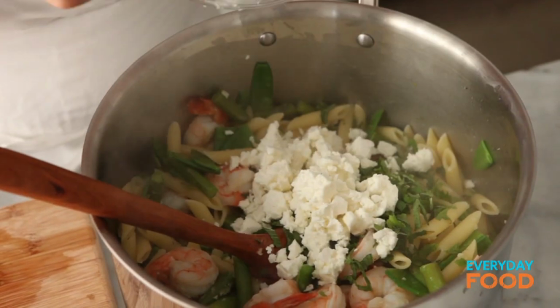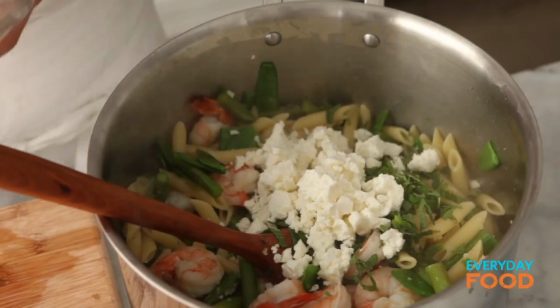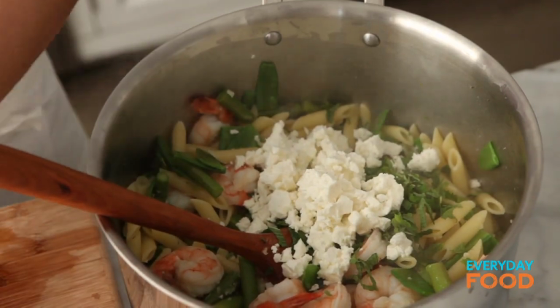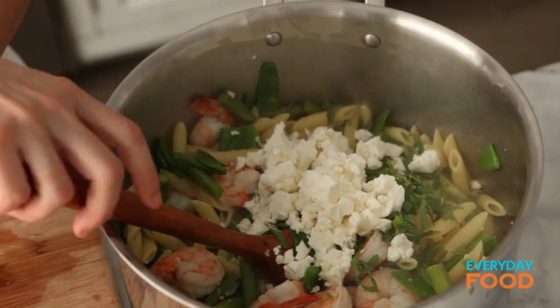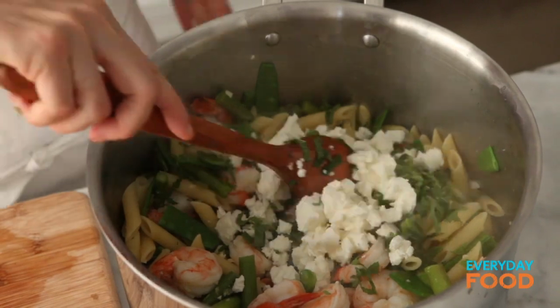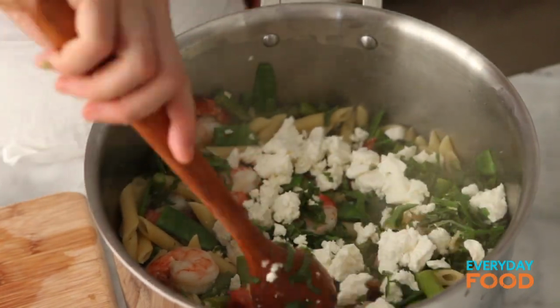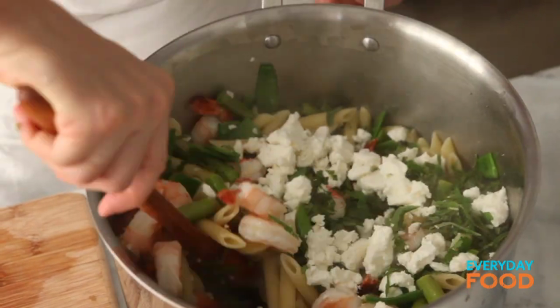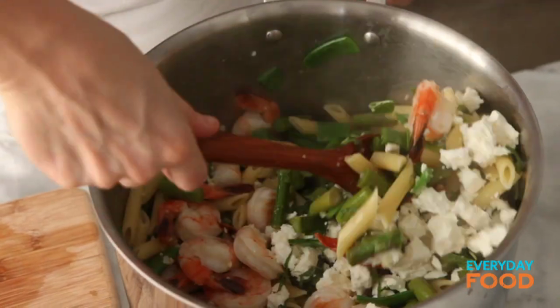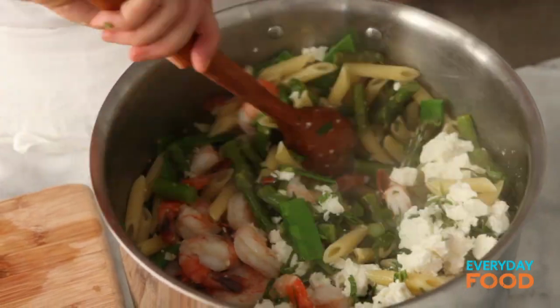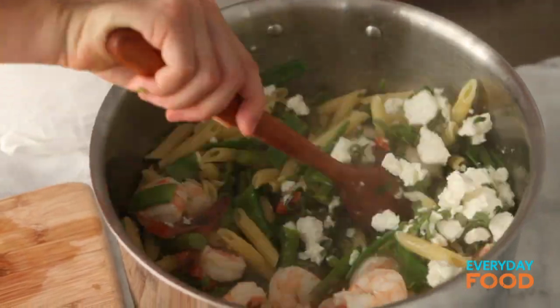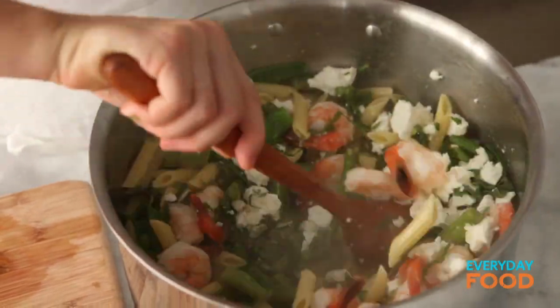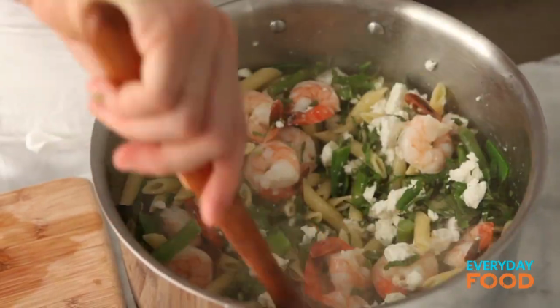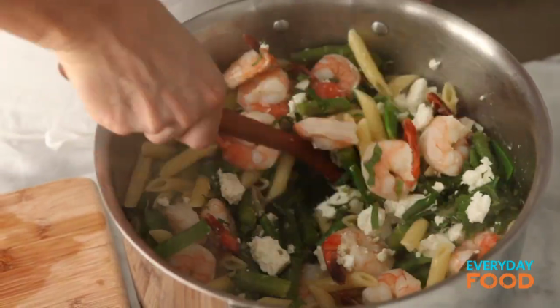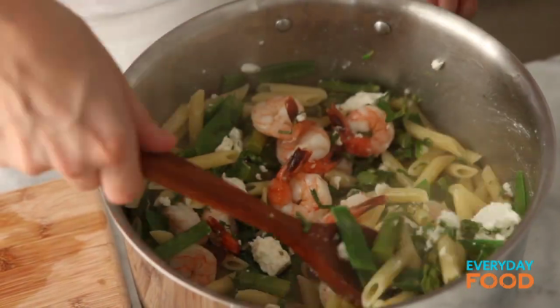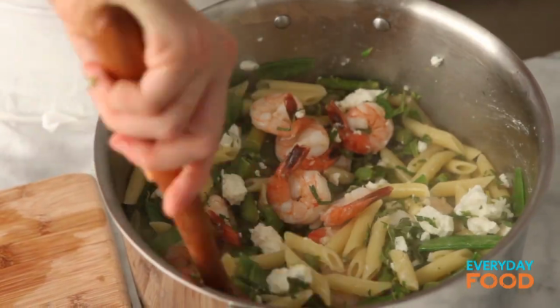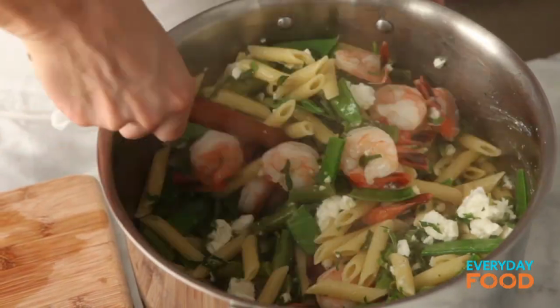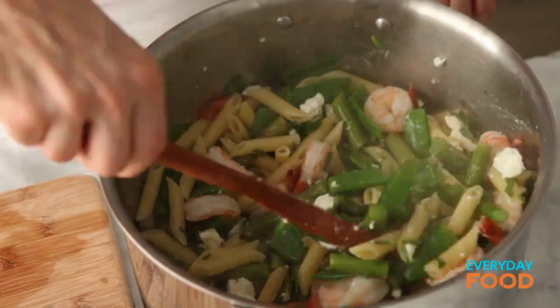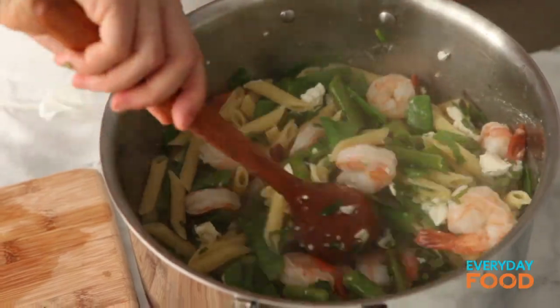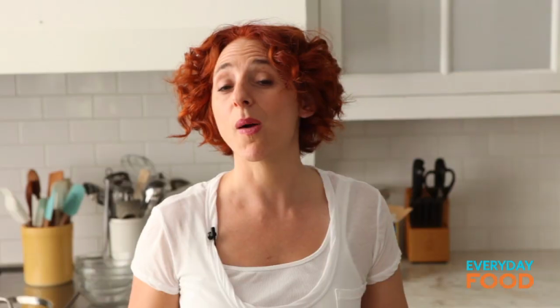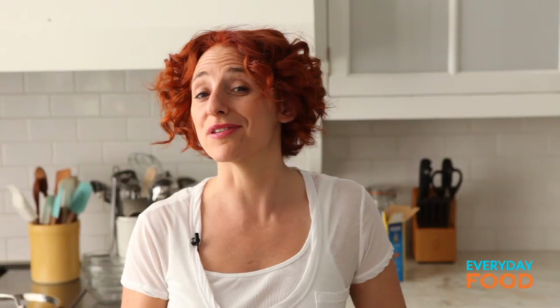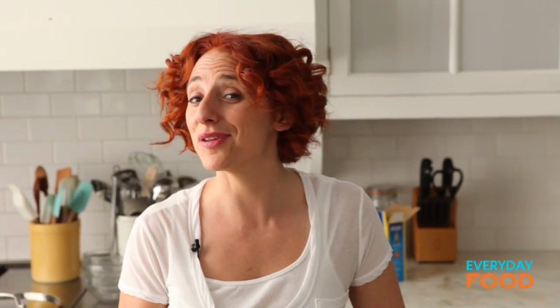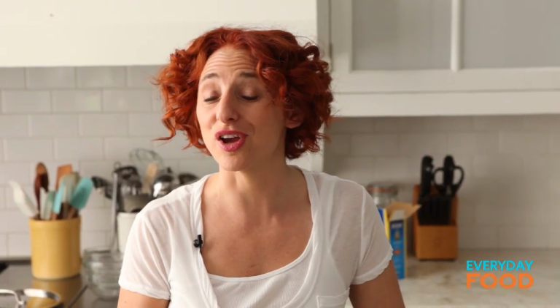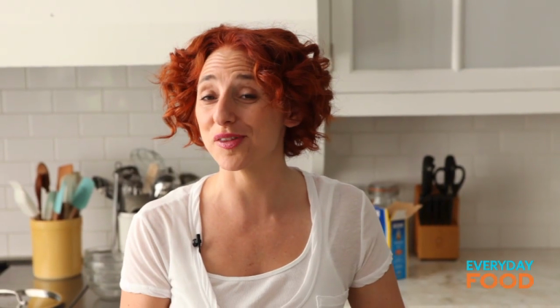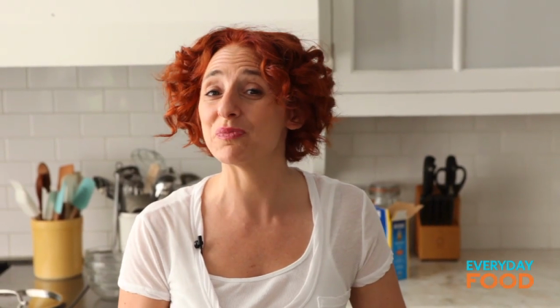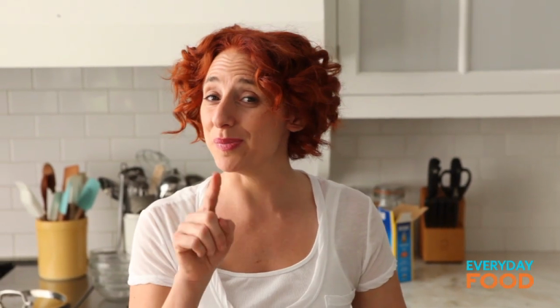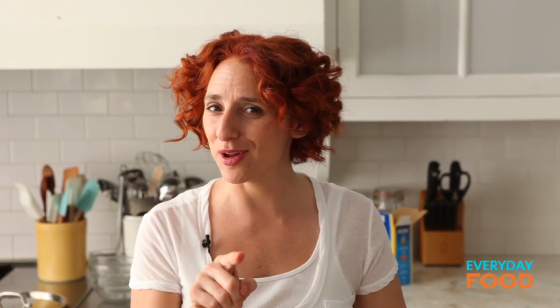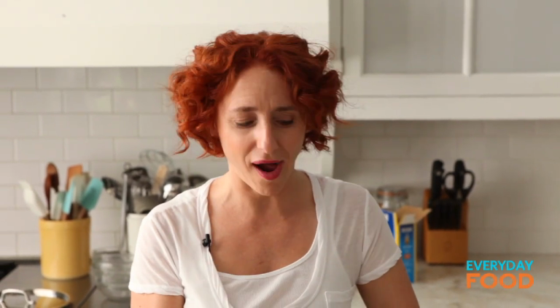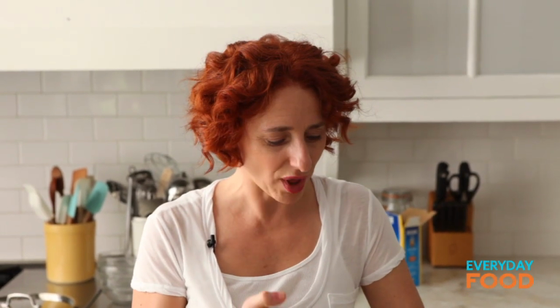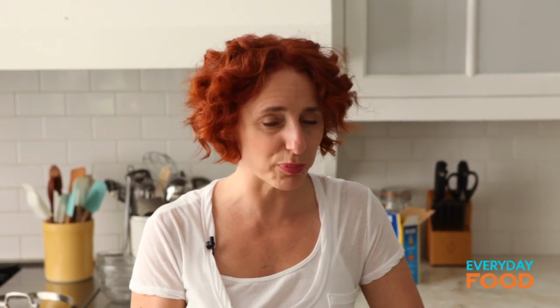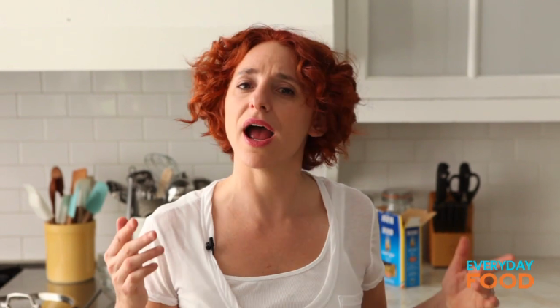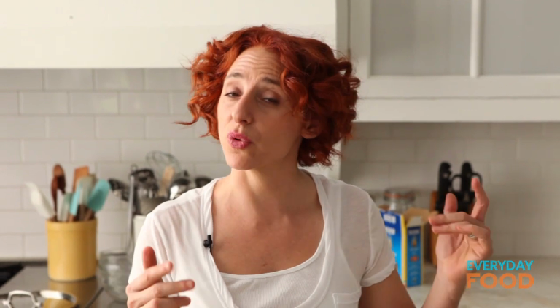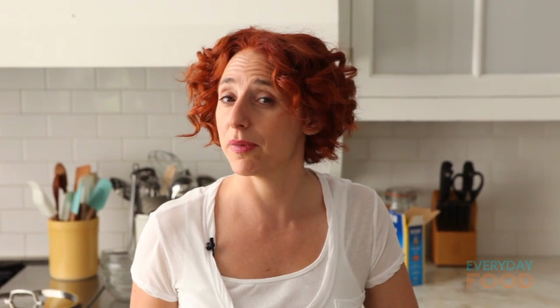After you add your mint and feta, just stir it around once or twice. You don't want all the feta to completely break apart, so don't stir it too much after you've done that. Then enjoy — it's going to be delicious, you're going to love it, you made it all in one pot, it's spring, and that's worth celebrating.